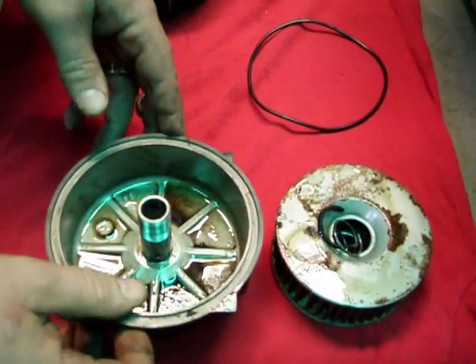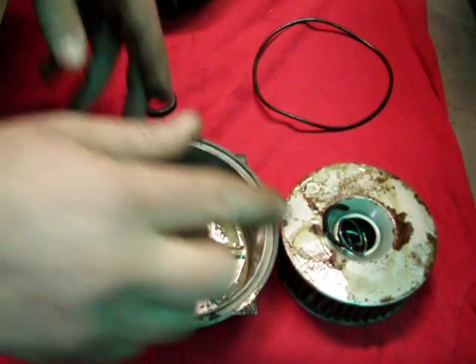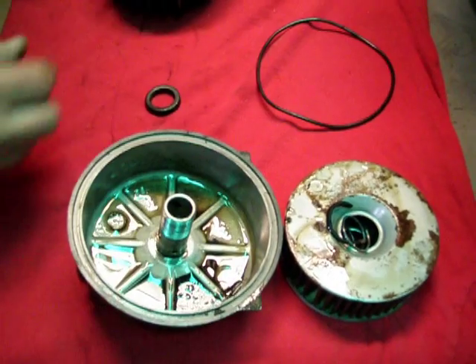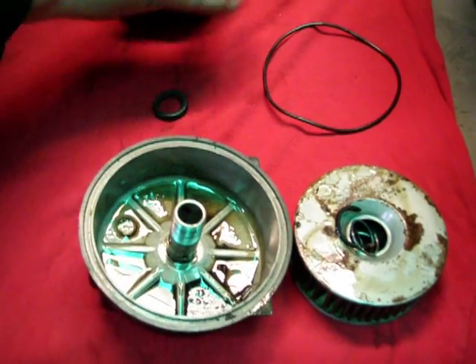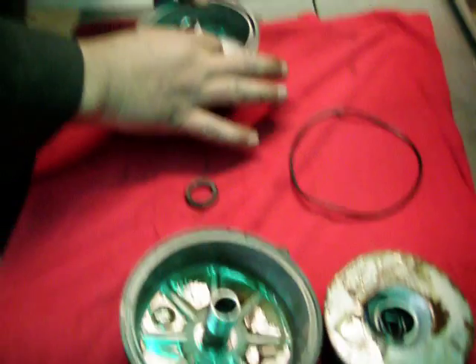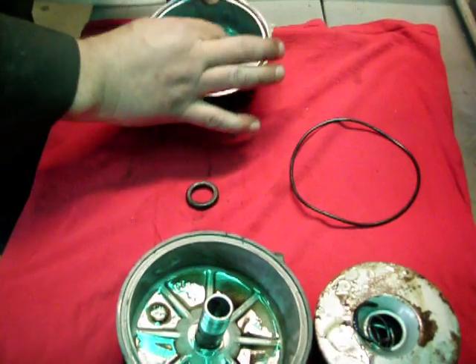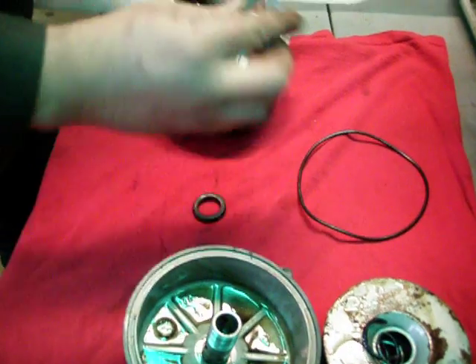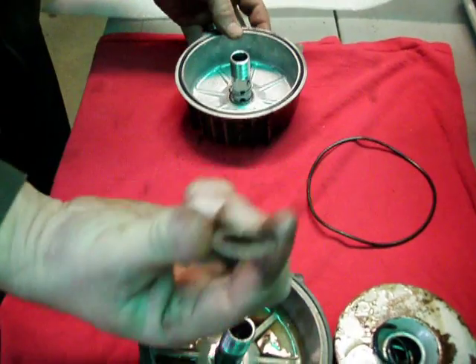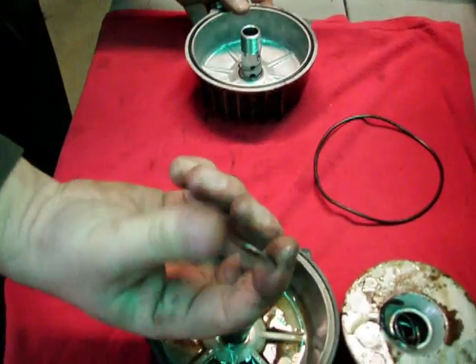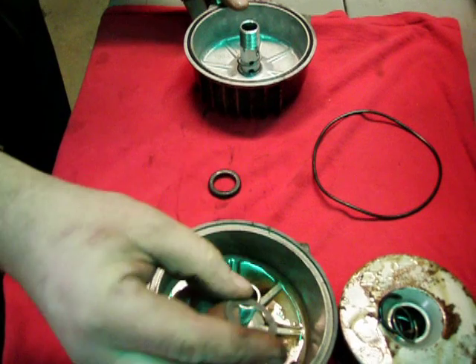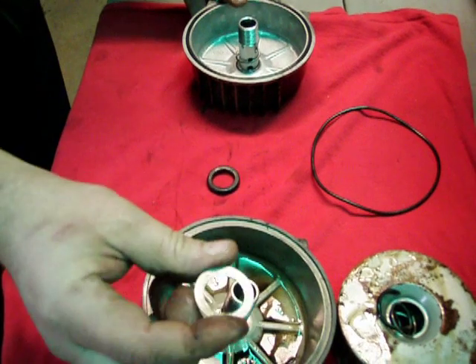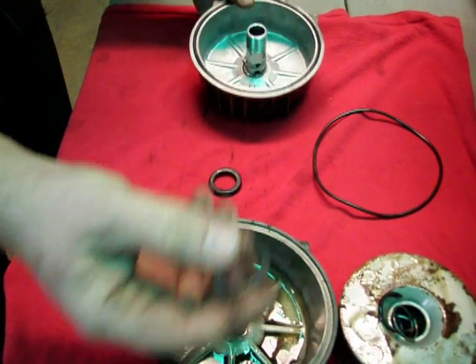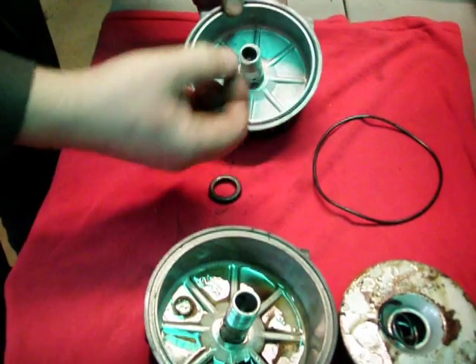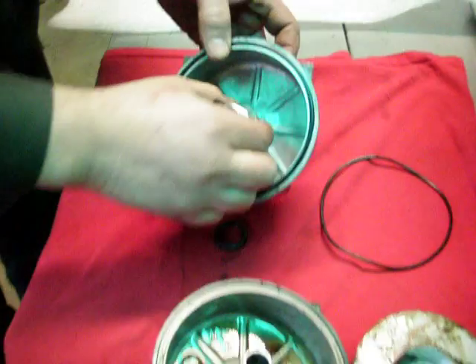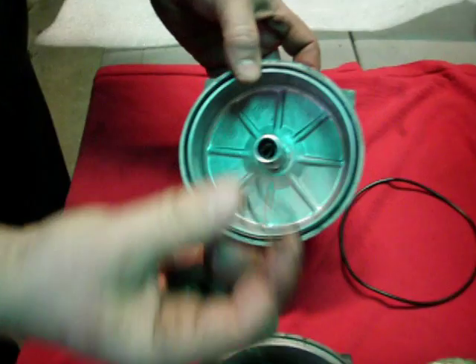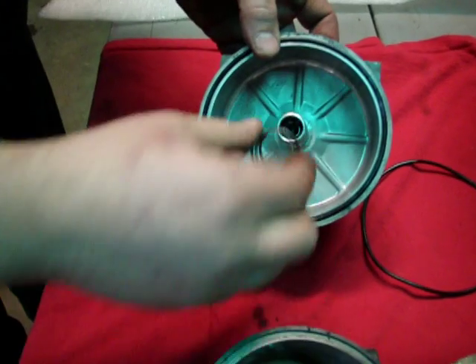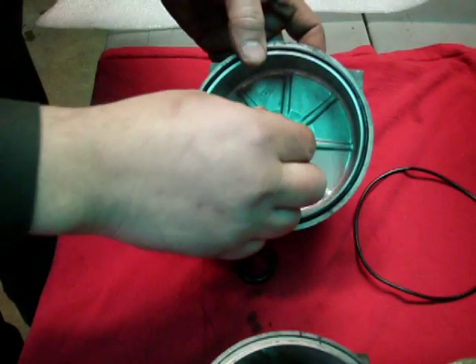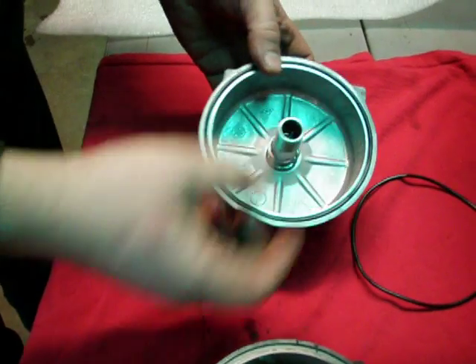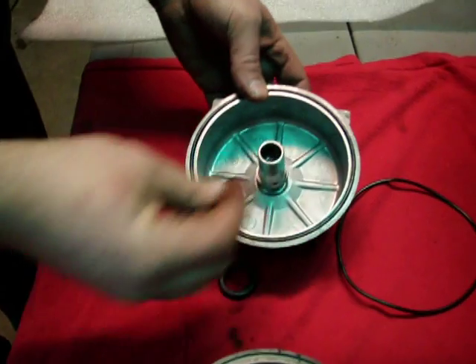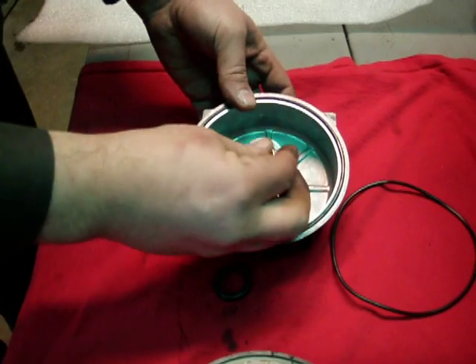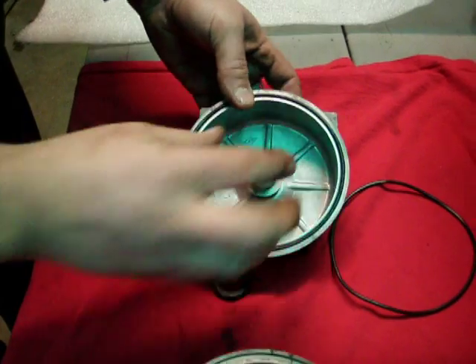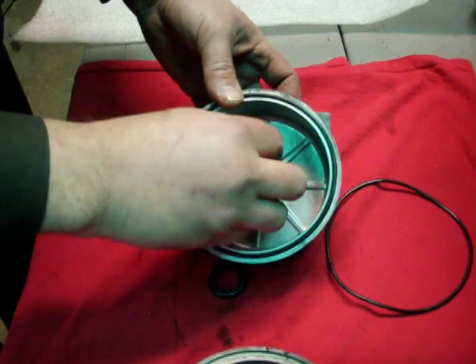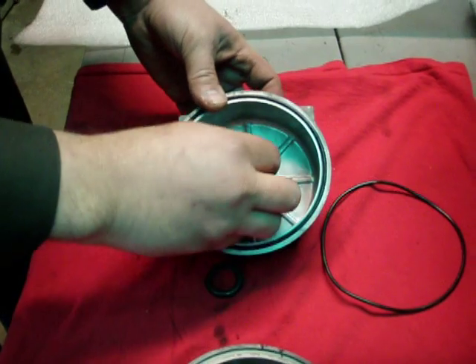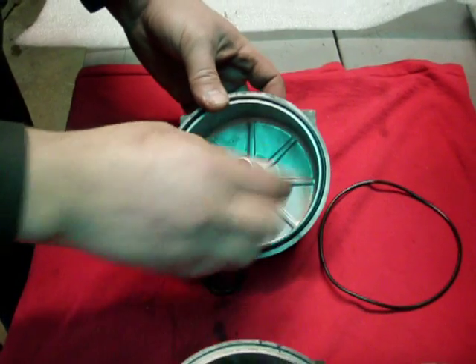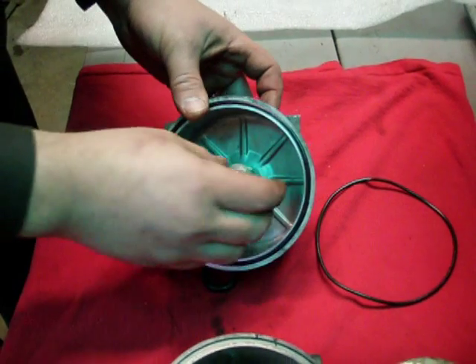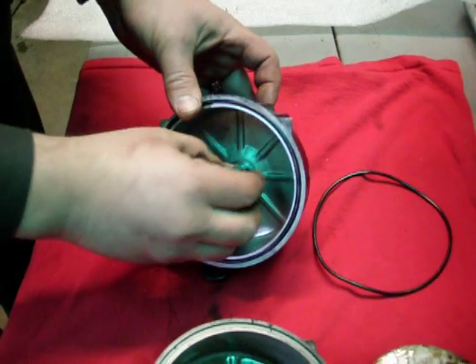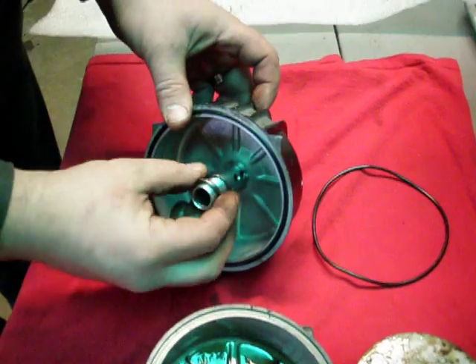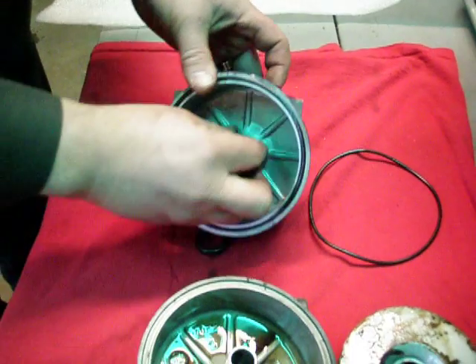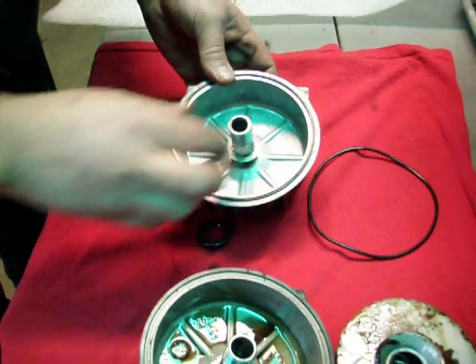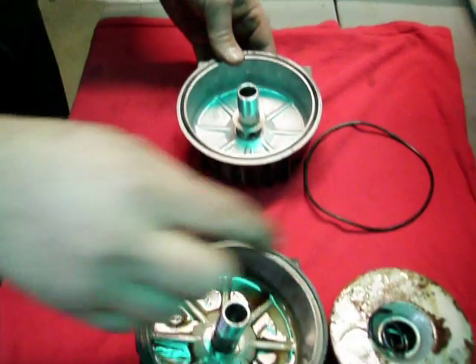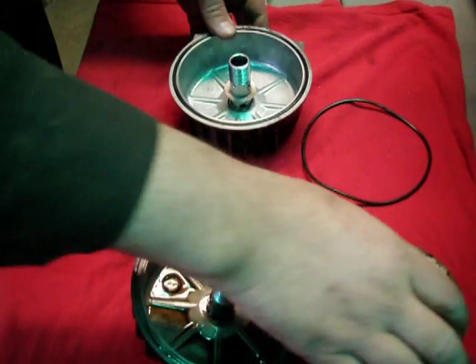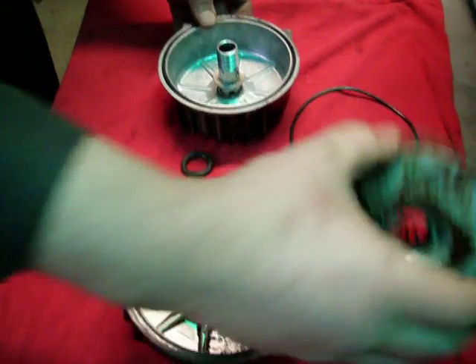What's missing here is this simple washer. This washer goes on the spring, then your filter goes on, and that gives a seat for the spring so it doesn't push through the rubber.